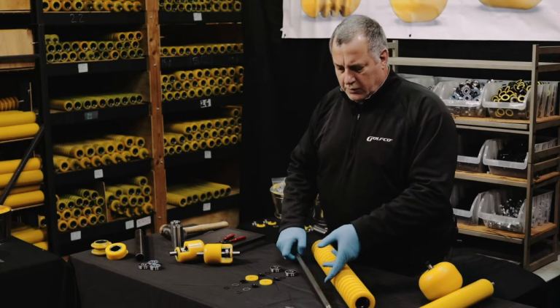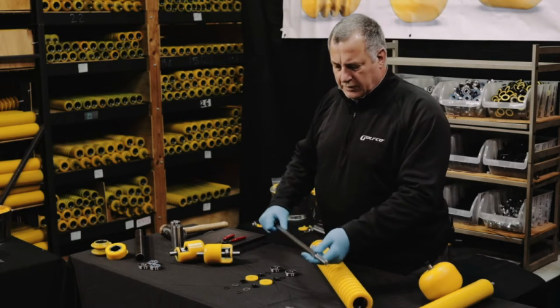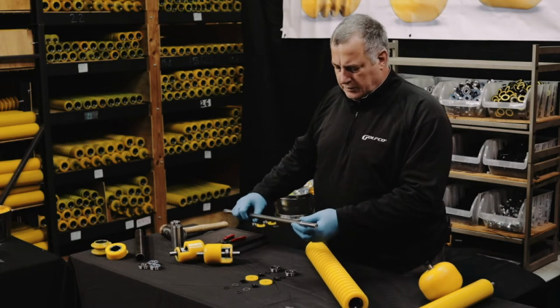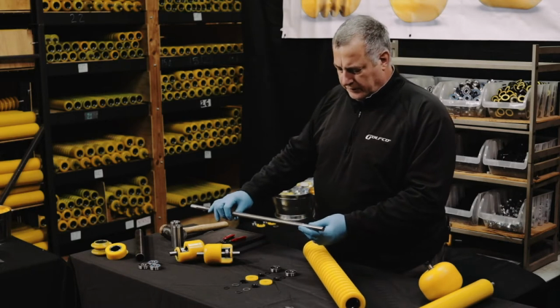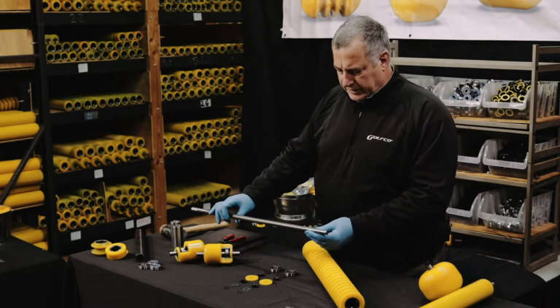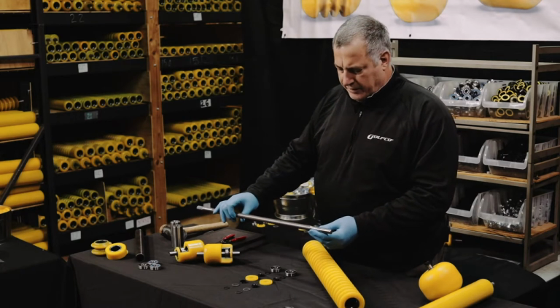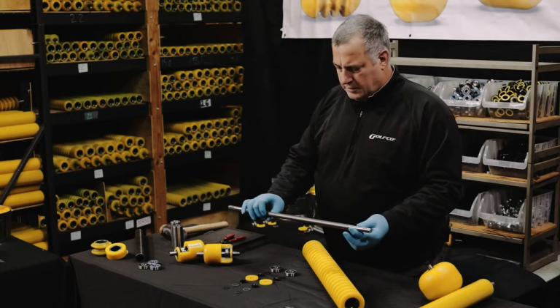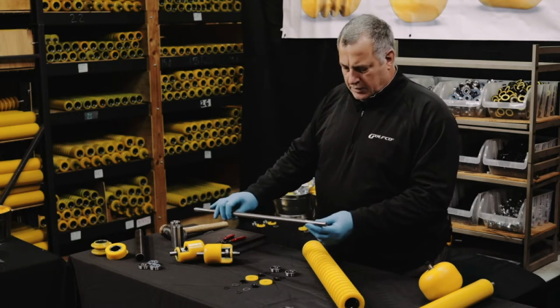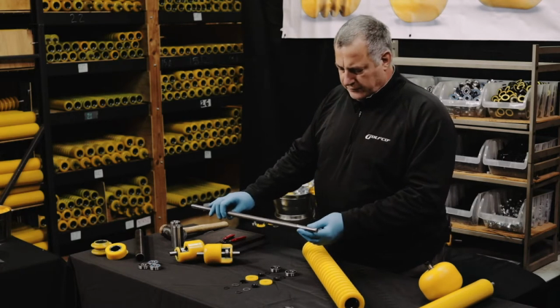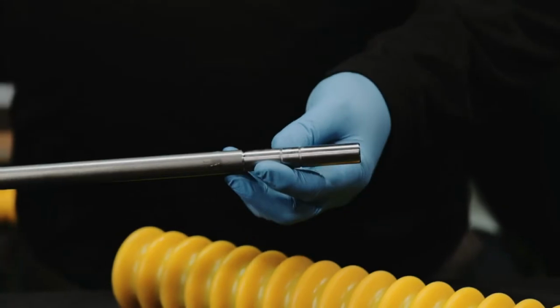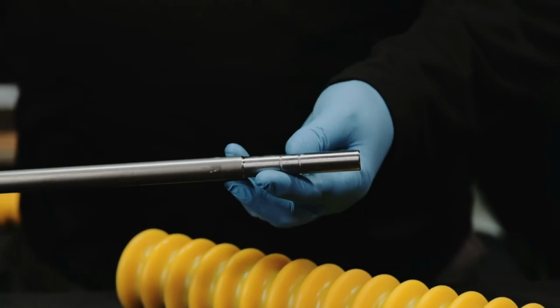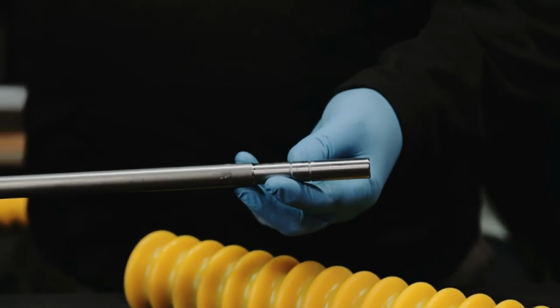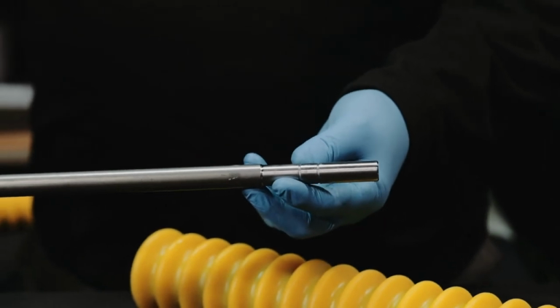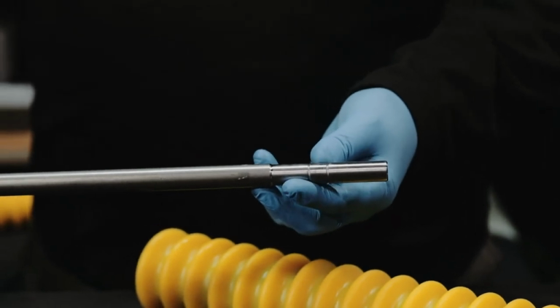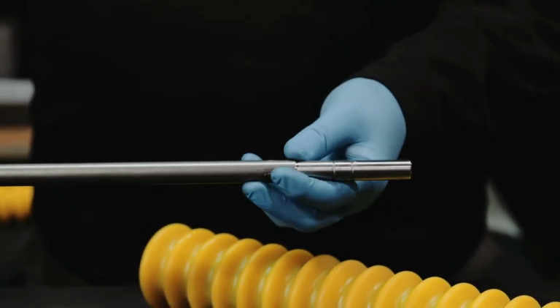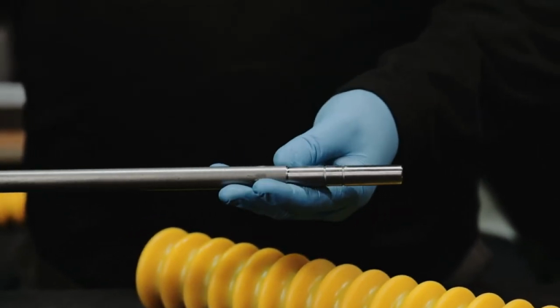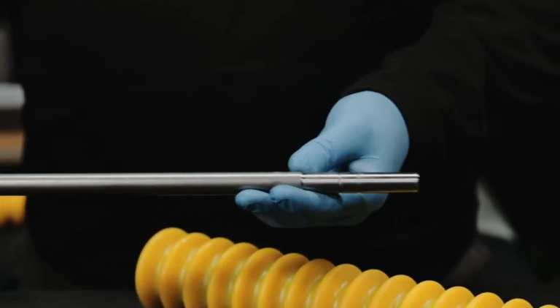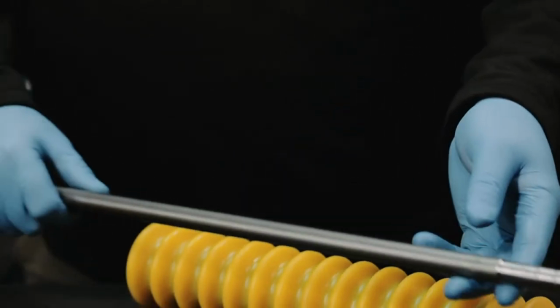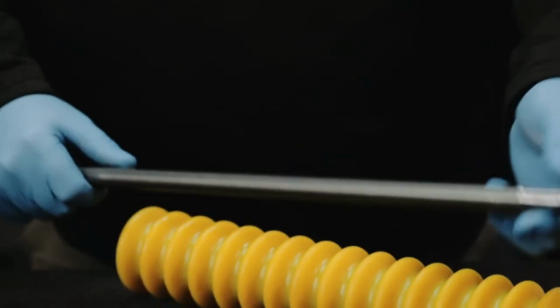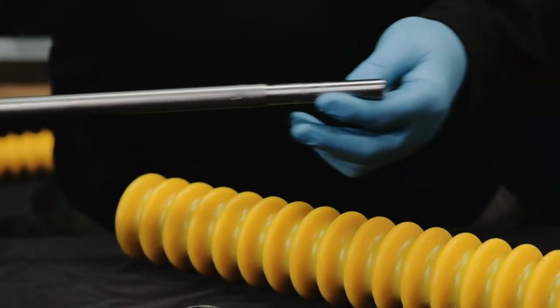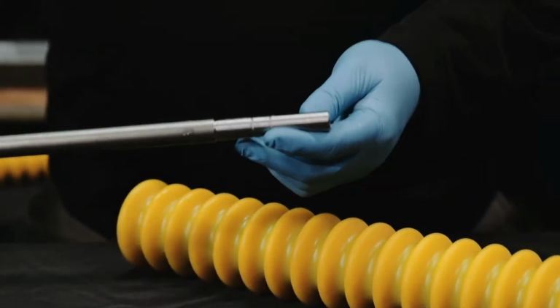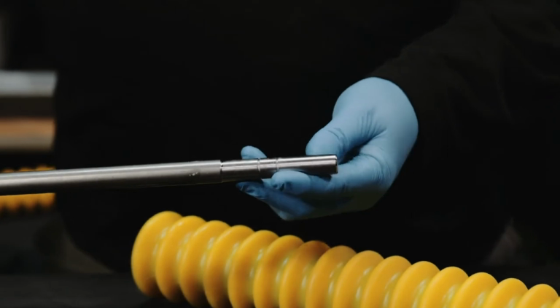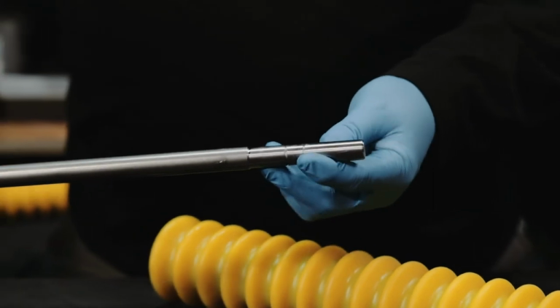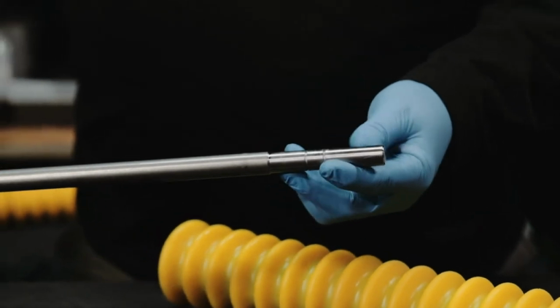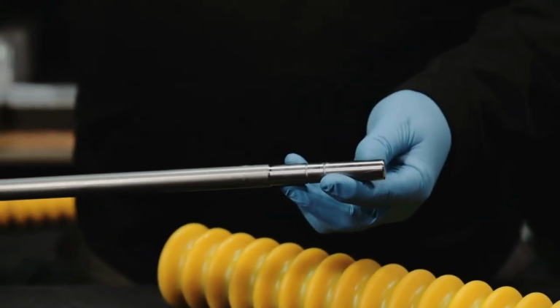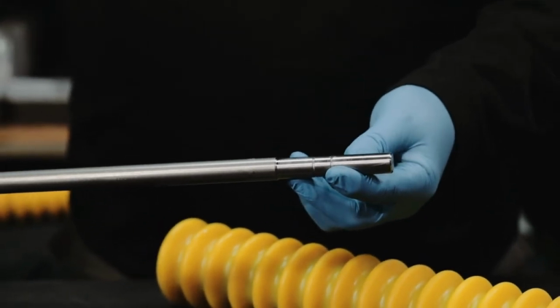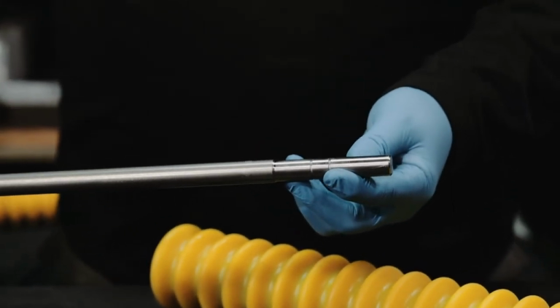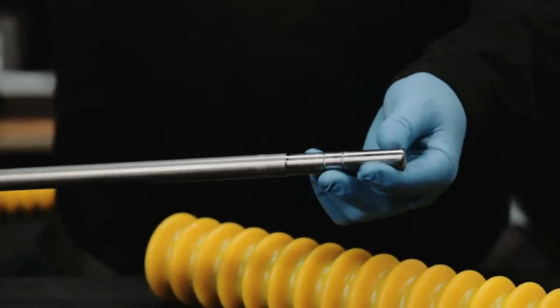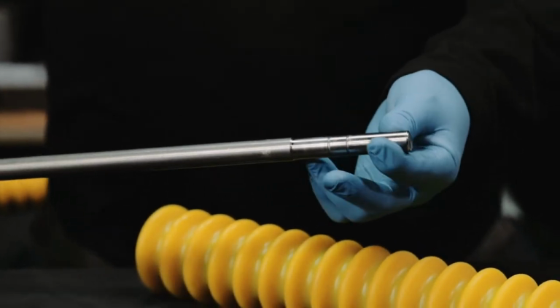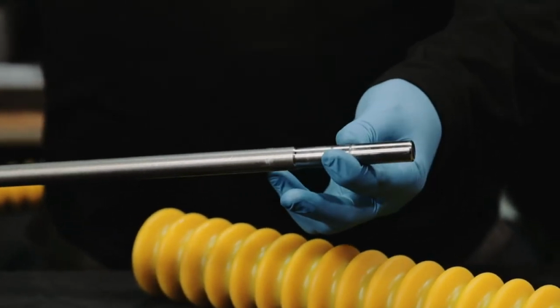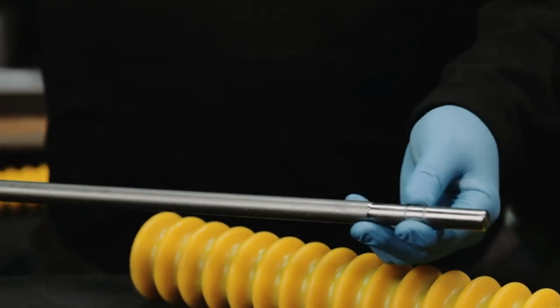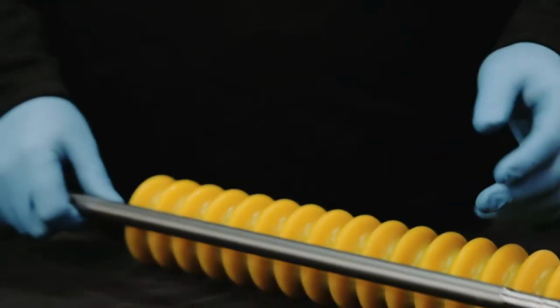We're going to use a full-length shaft, which has two grooves — two snap ring grooves on each end and a shoulder. The end of the shaft is actually tapered slightly, a couple thousandths of an inch, so the bearings ease all the way down during installation.